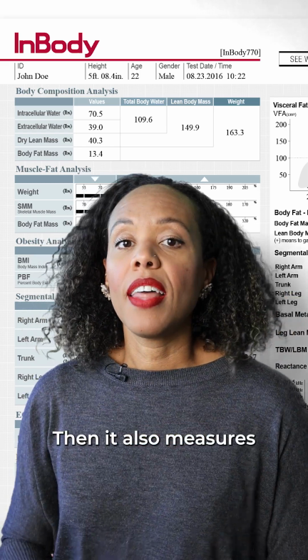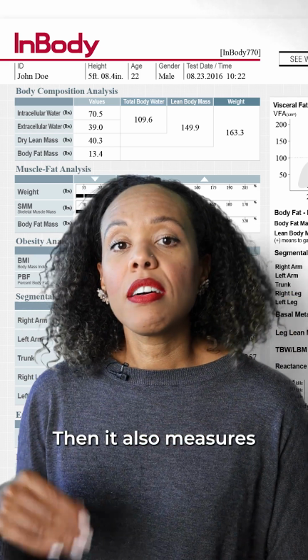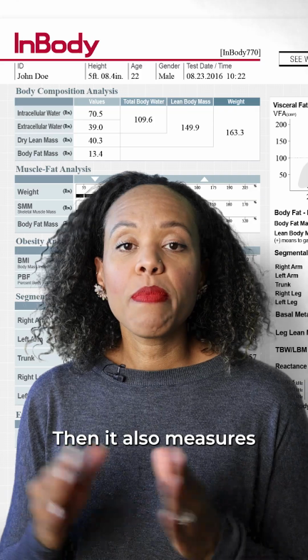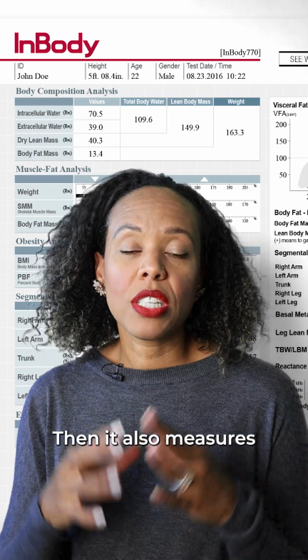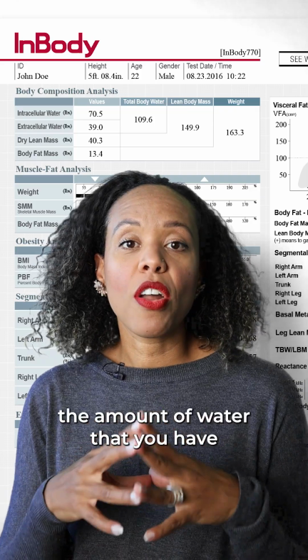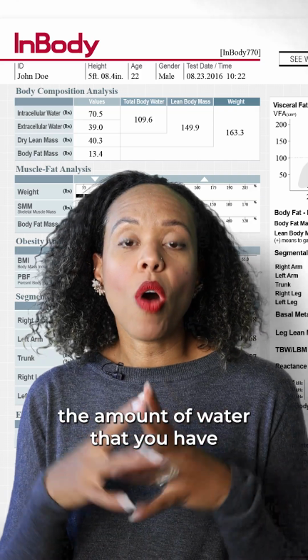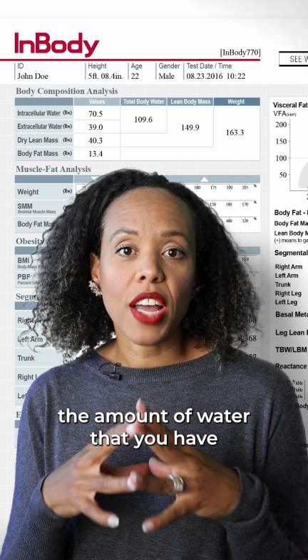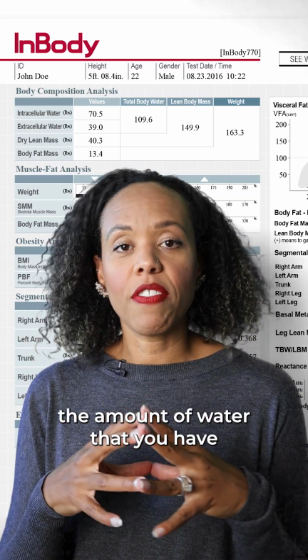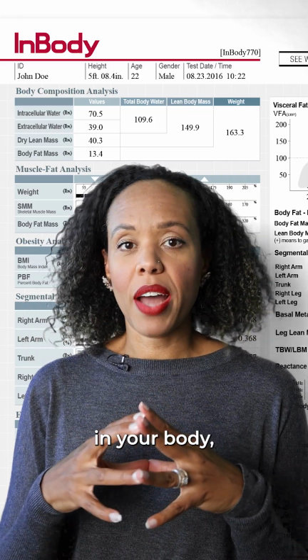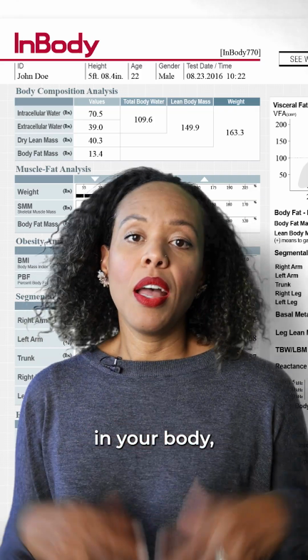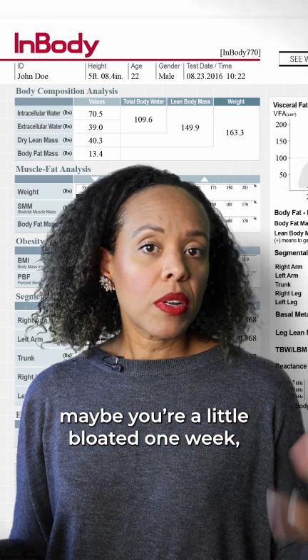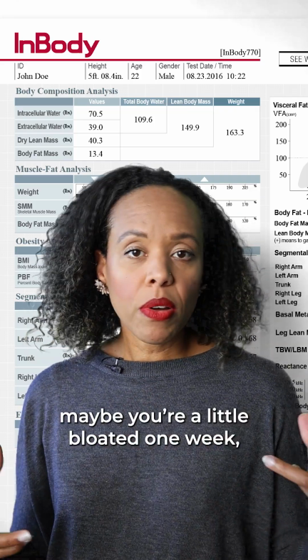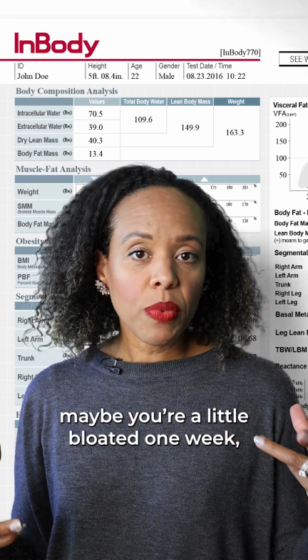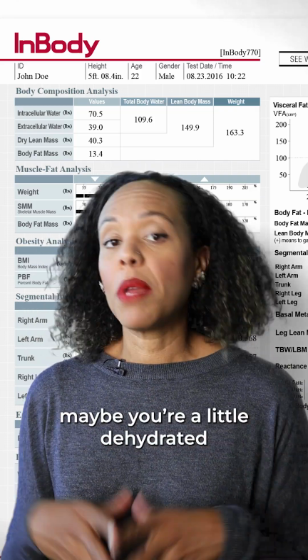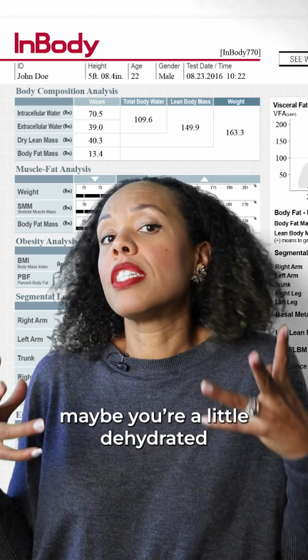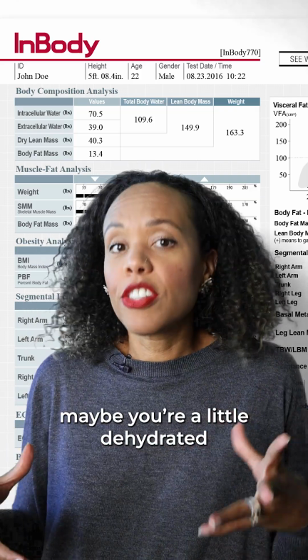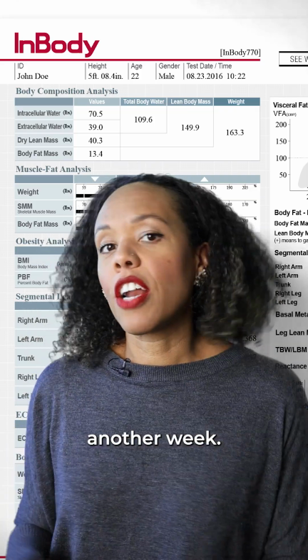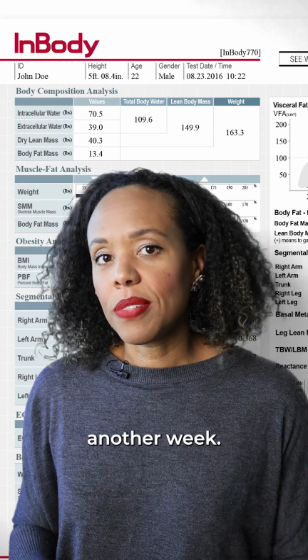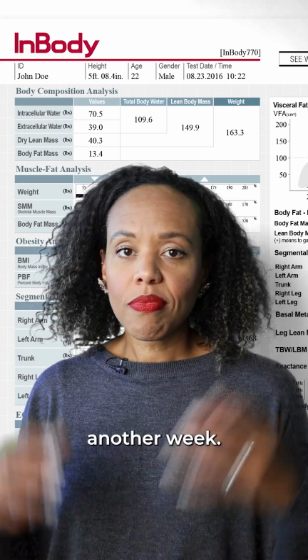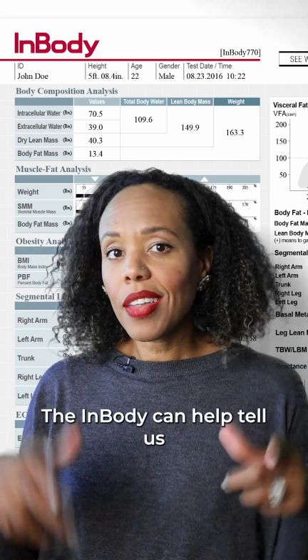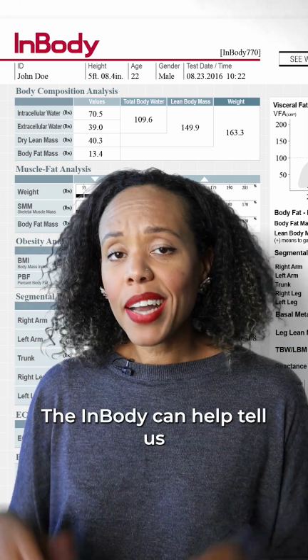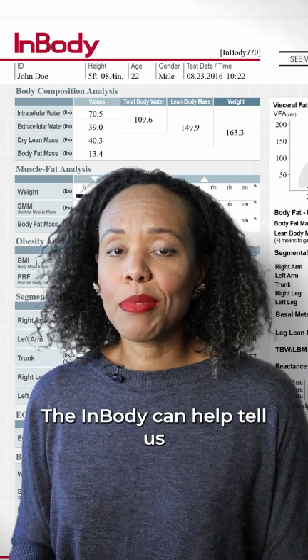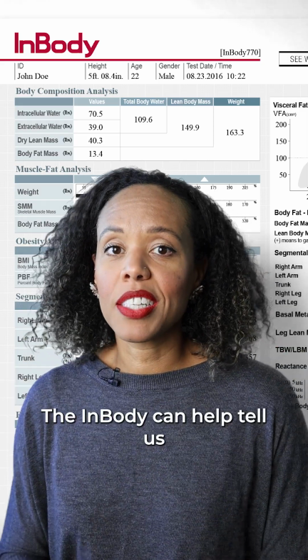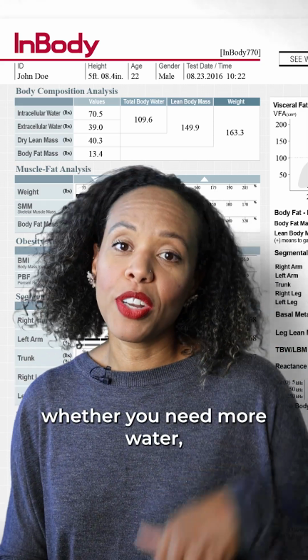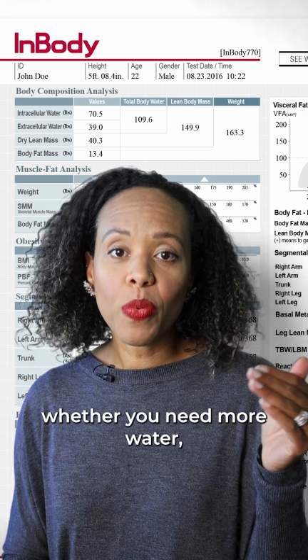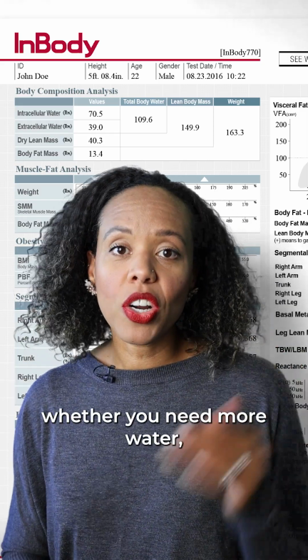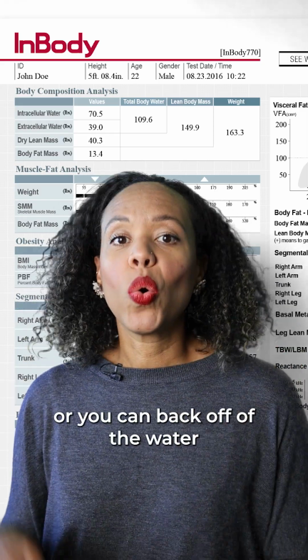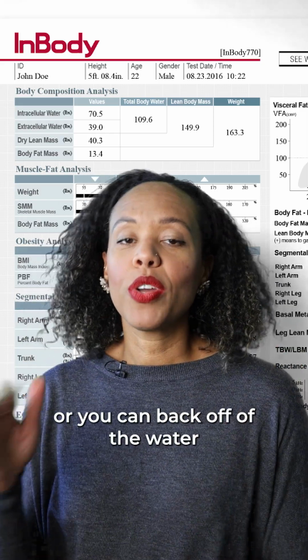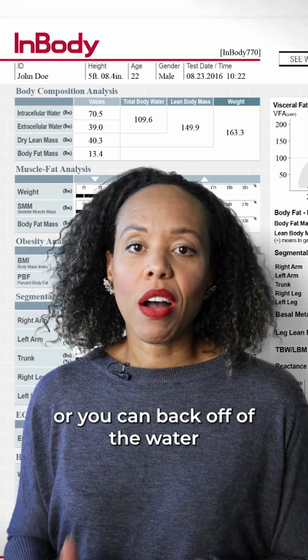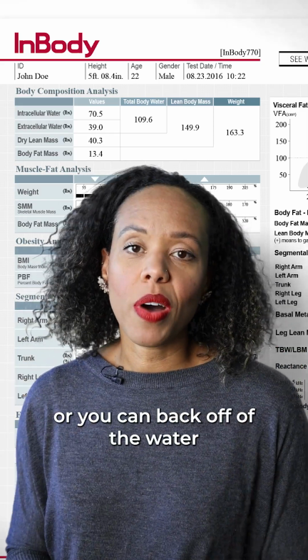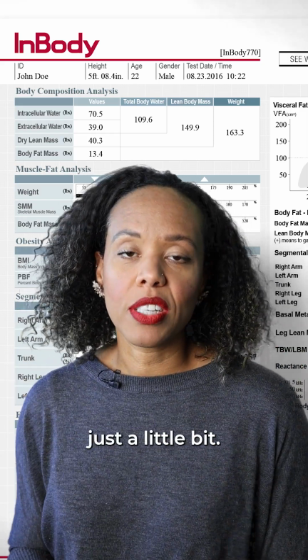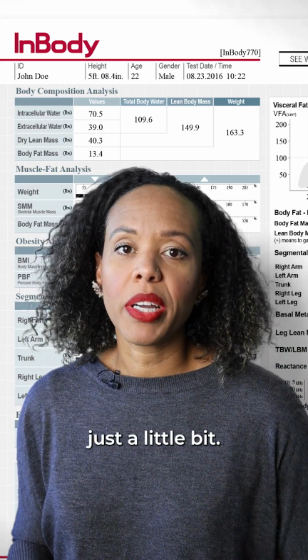It also measures the amount of water that you have in your body. Maybe you're a little bloated one week, maybe you're a little dehydrated another week. The InBody can help tell us whether you need more water or you can back off of the water just a little bit.